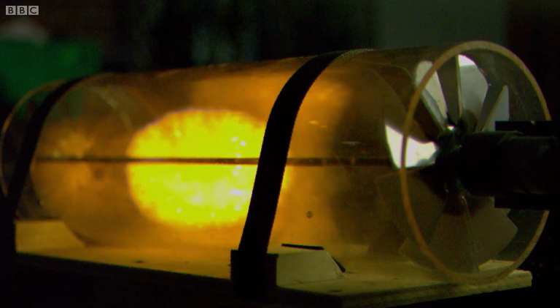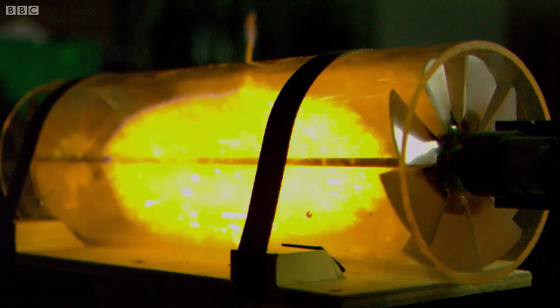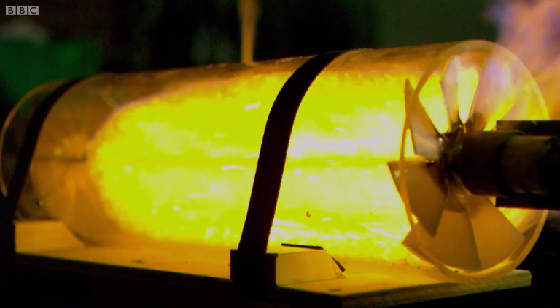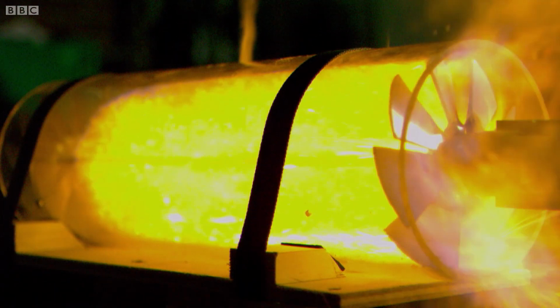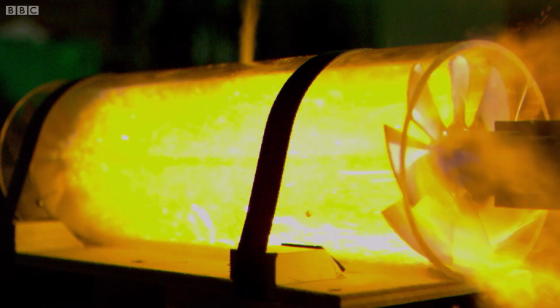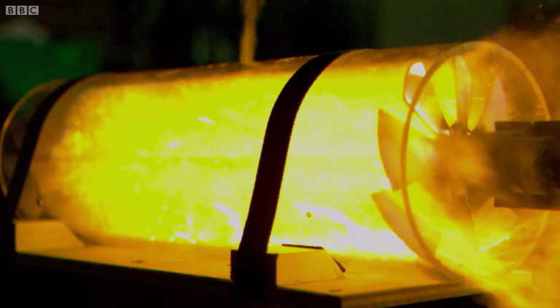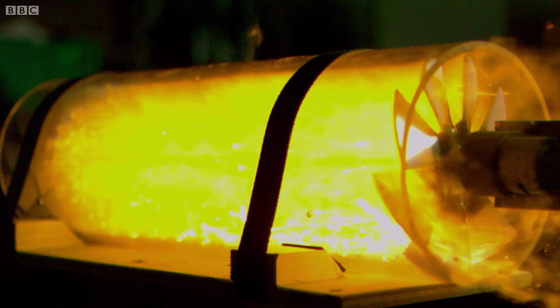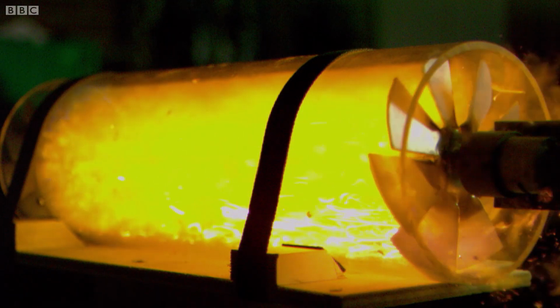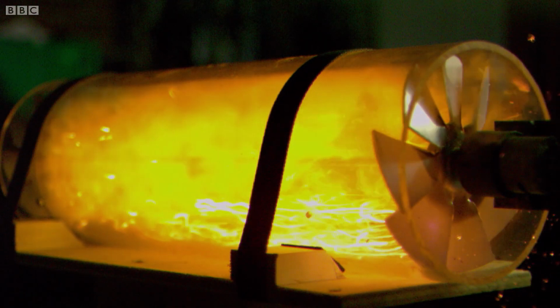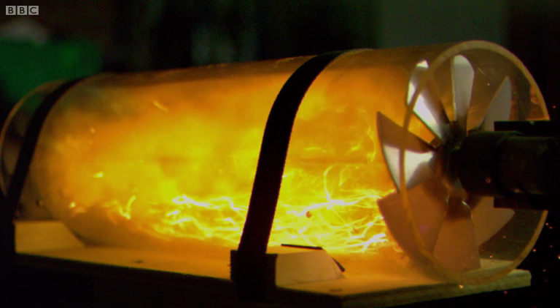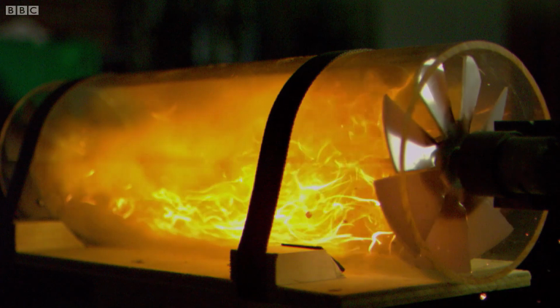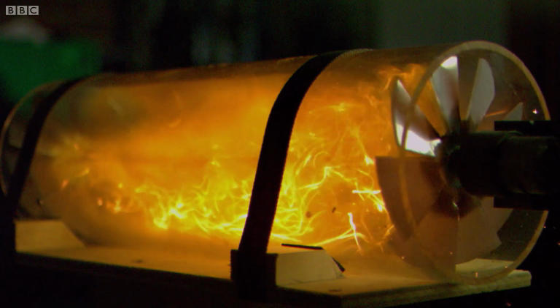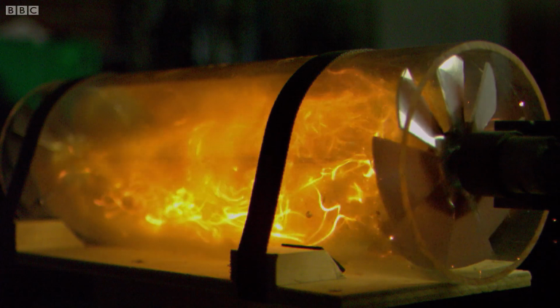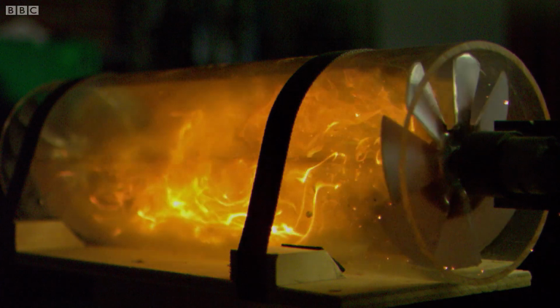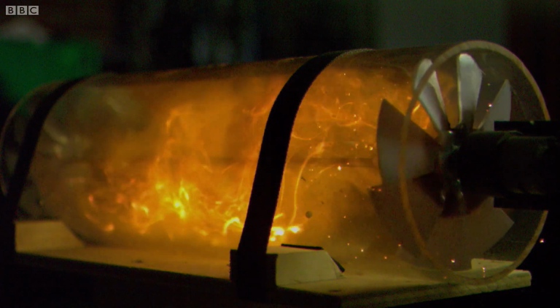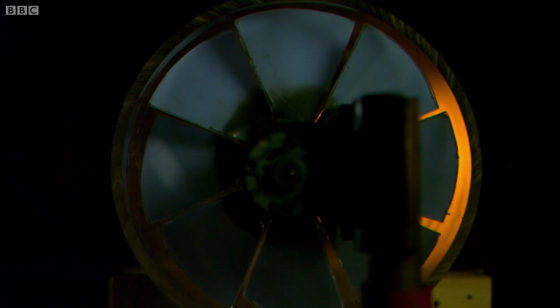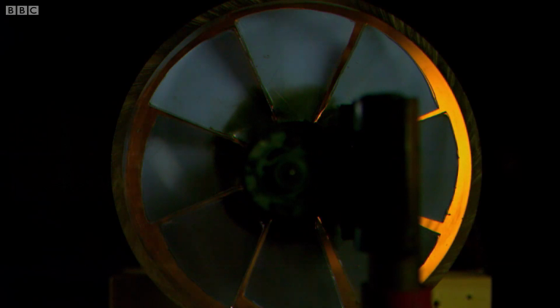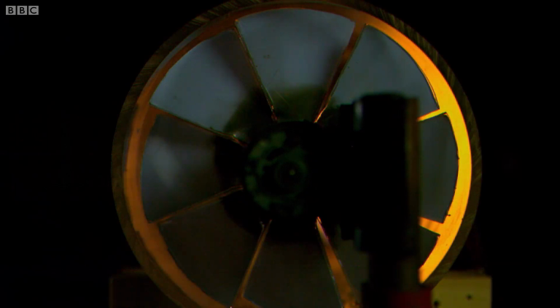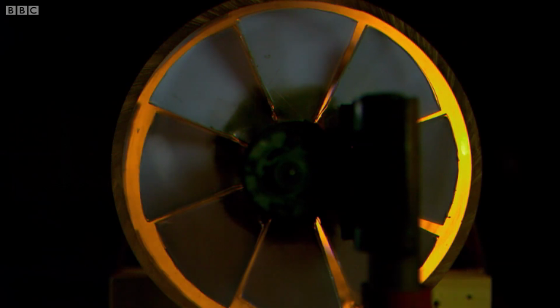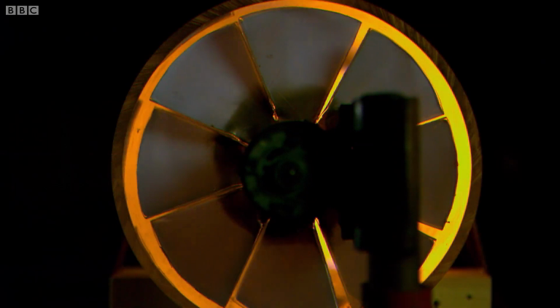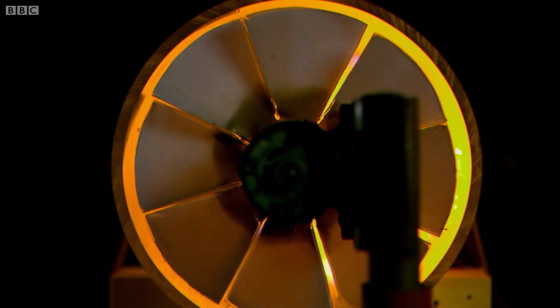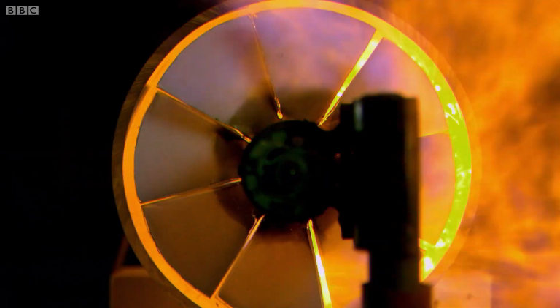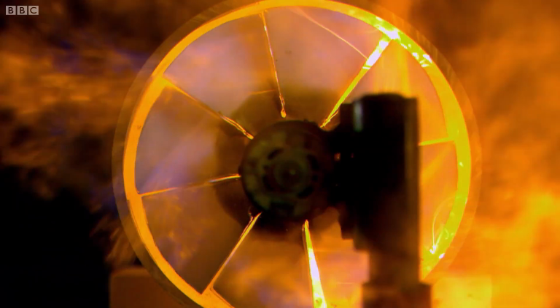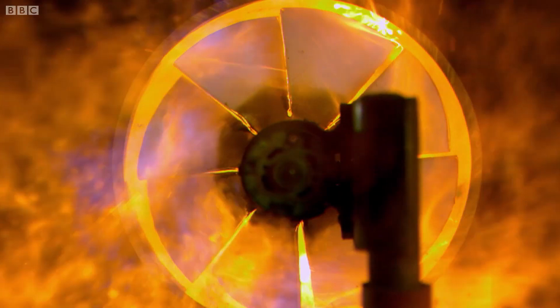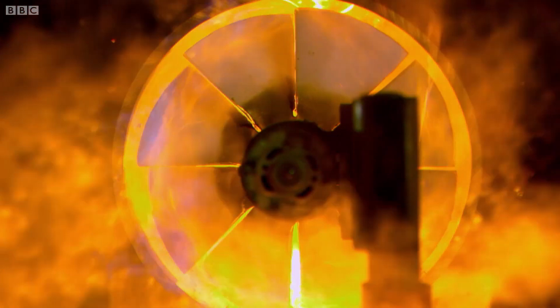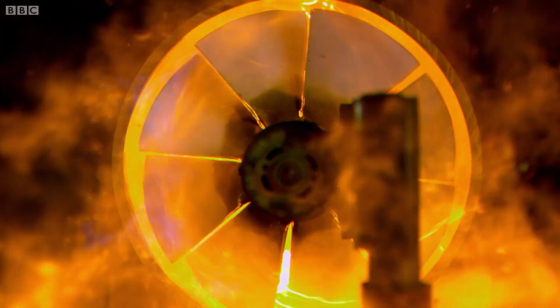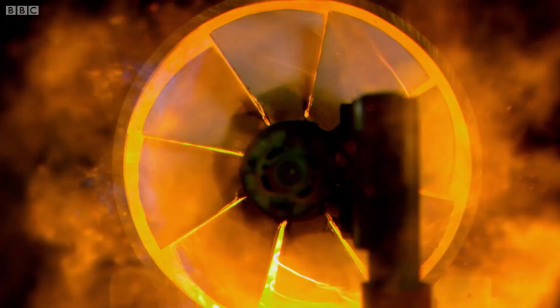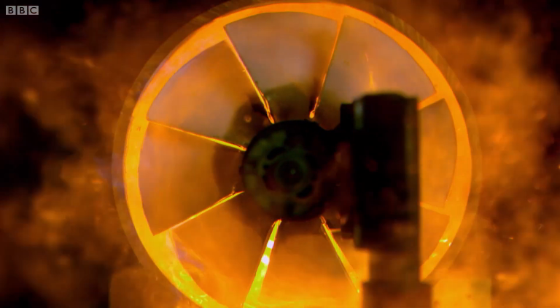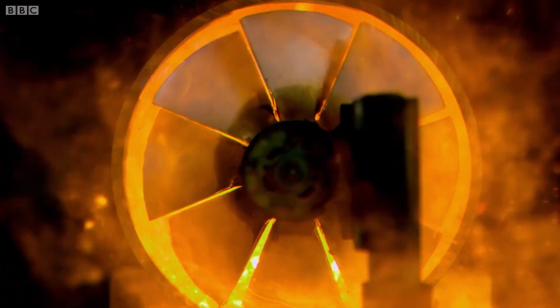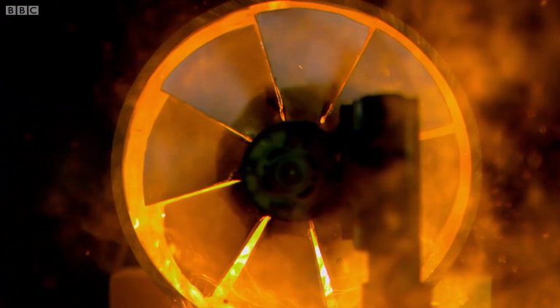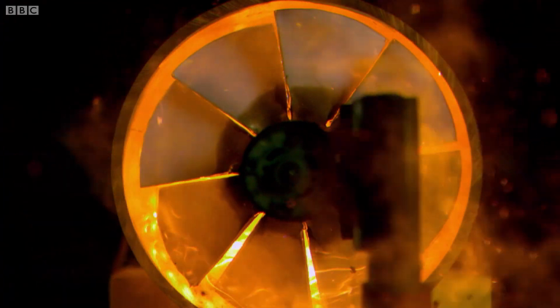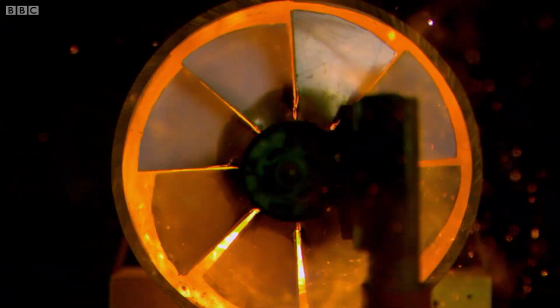So all it takes to produce more electricity is more gas, which can be done with the twiddle of a knob — even on an industrial scale.